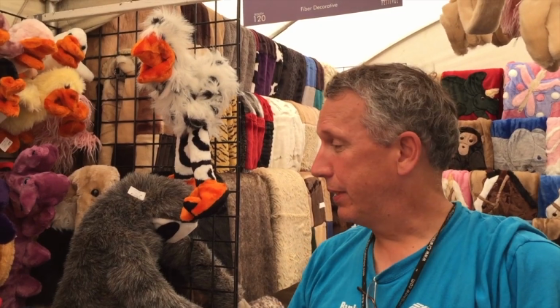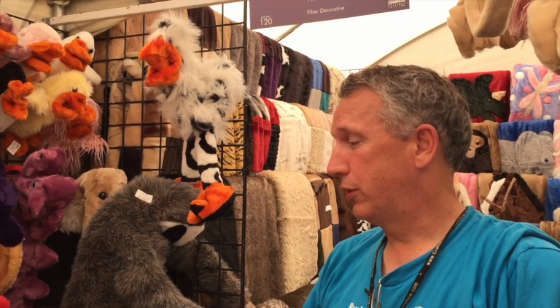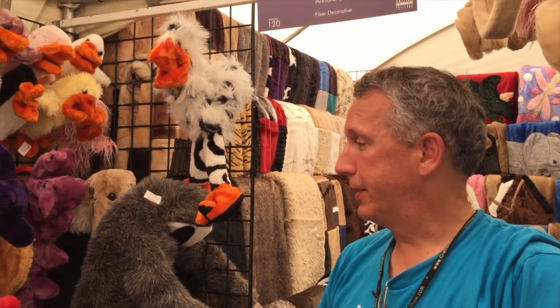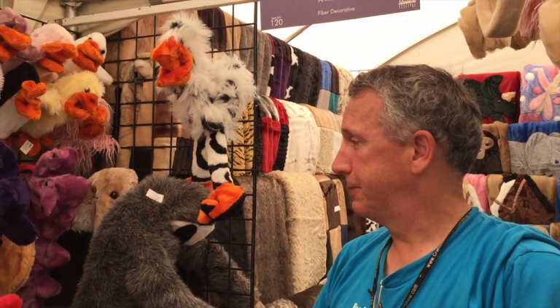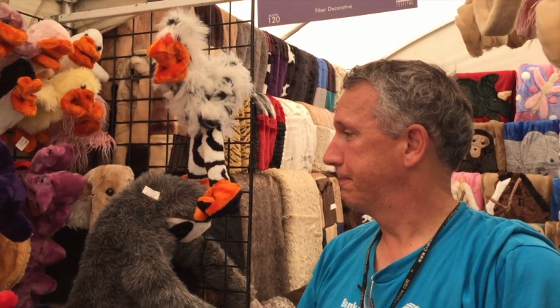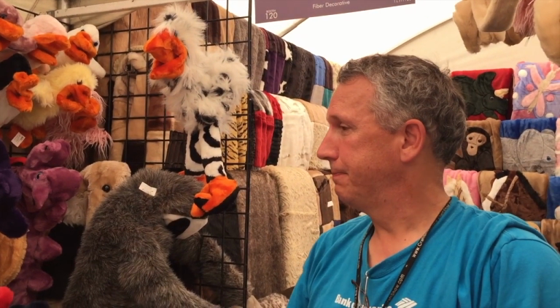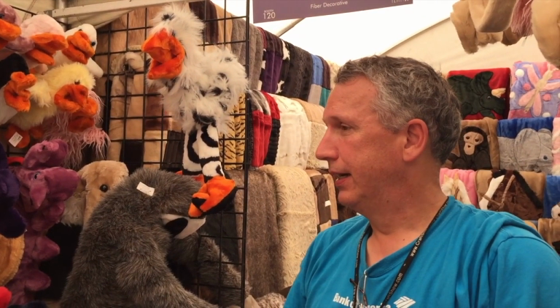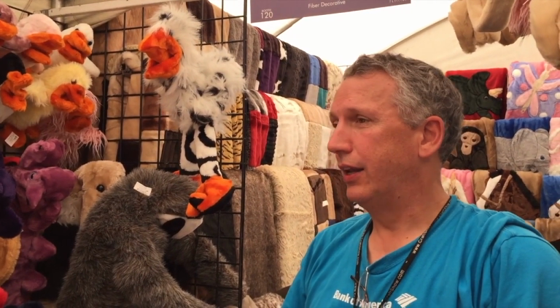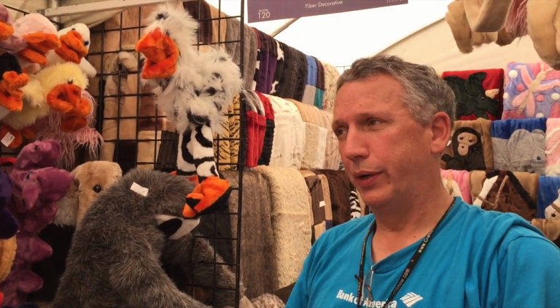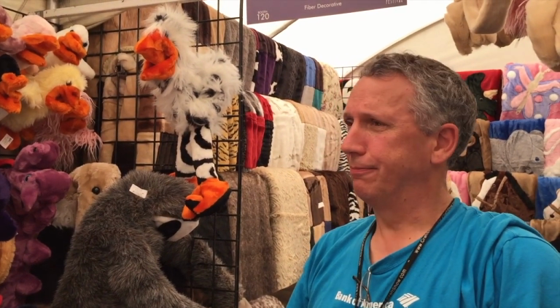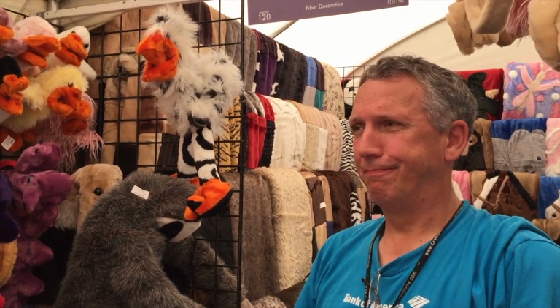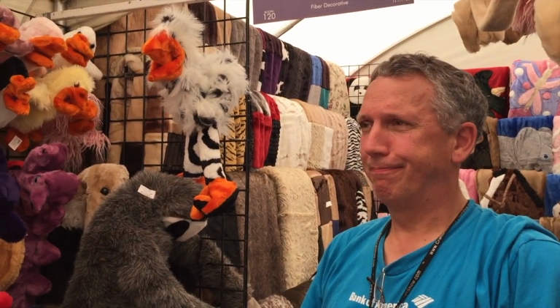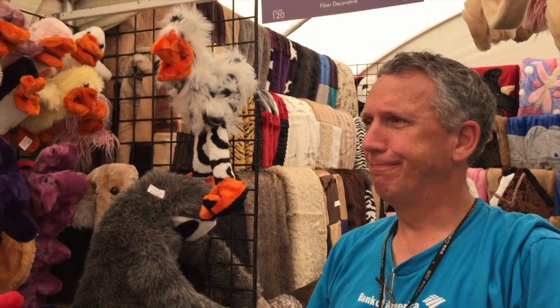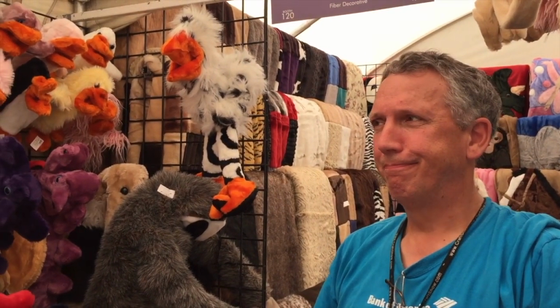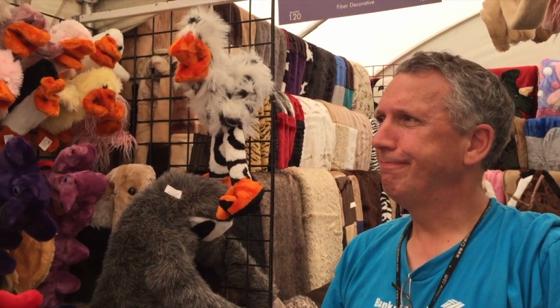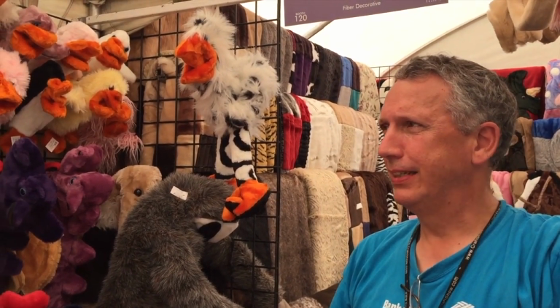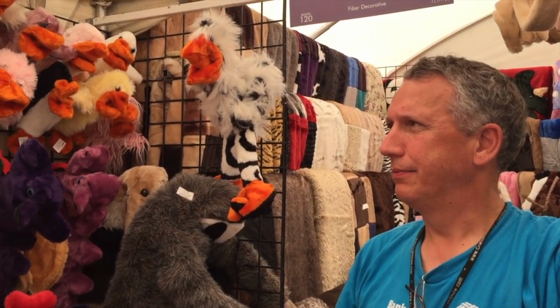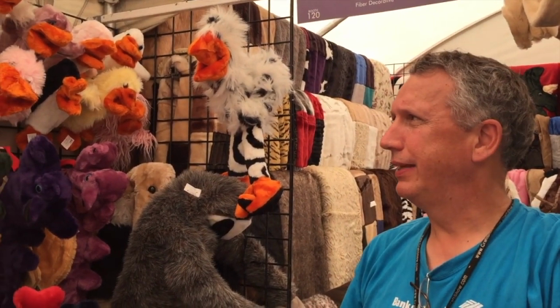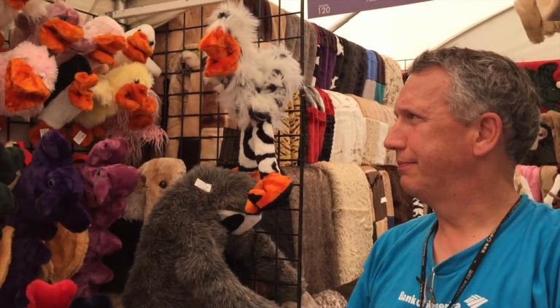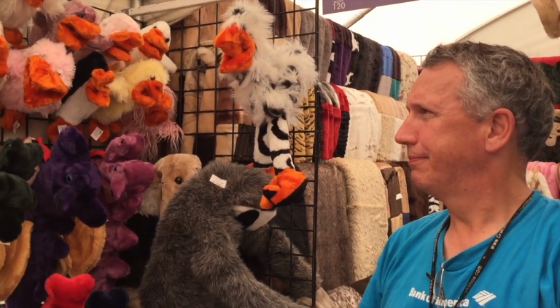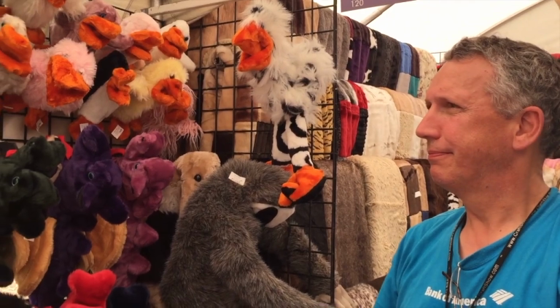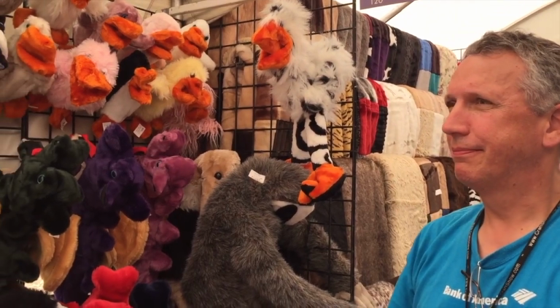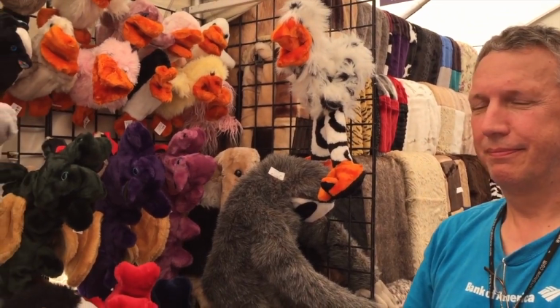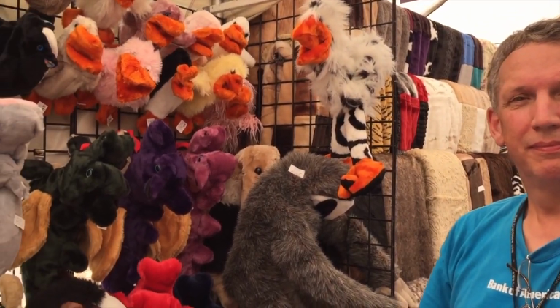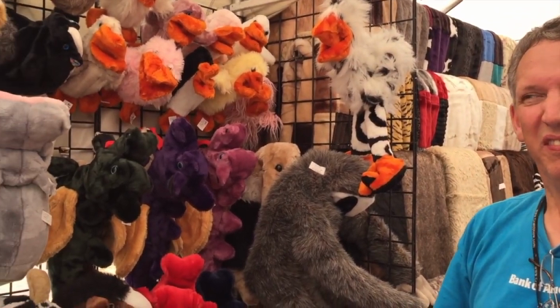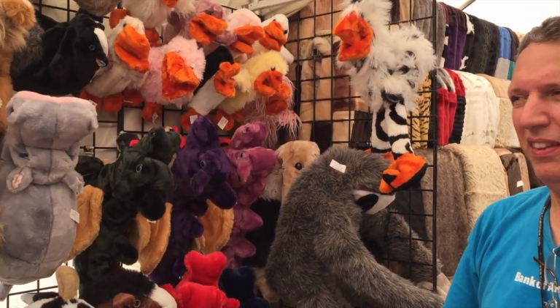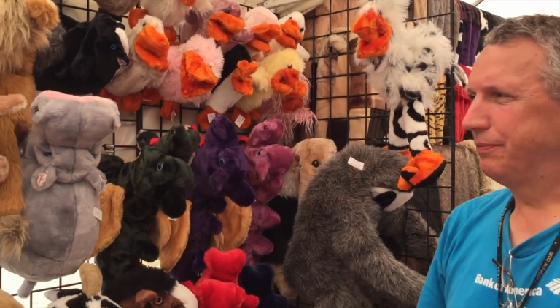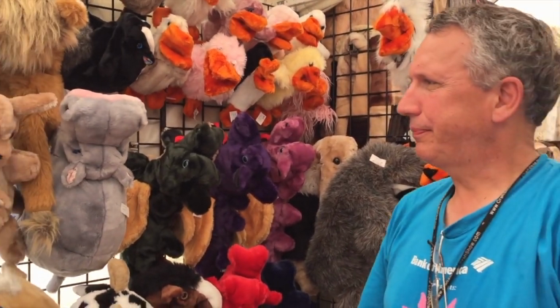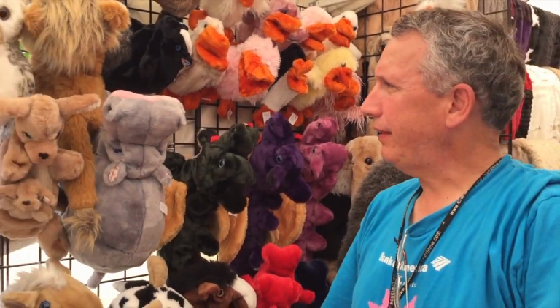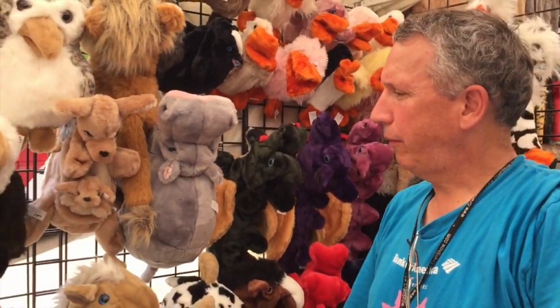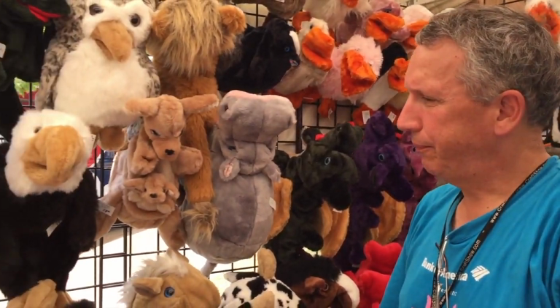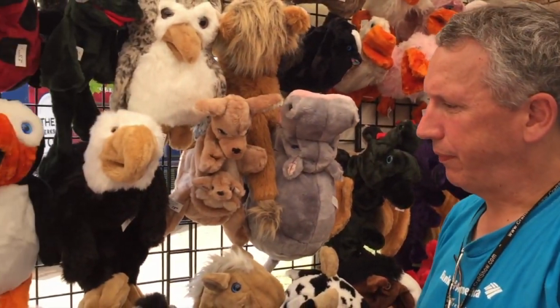She makes her own patterns. Does she sell the patterns? No, we don't. That's your property. Yeah. So show us a few more of your original, unusual ones.